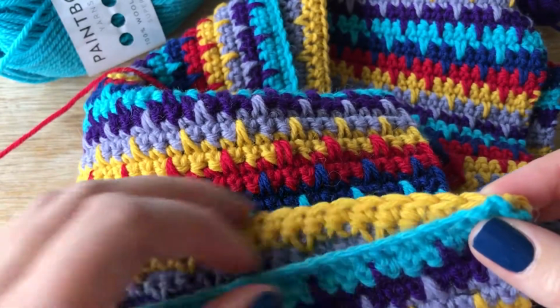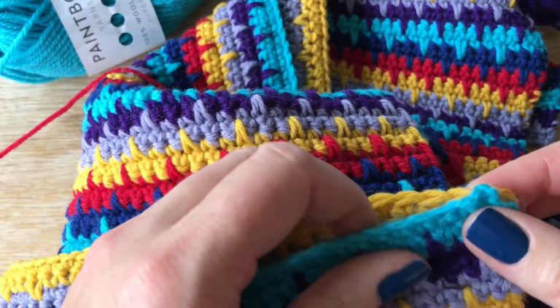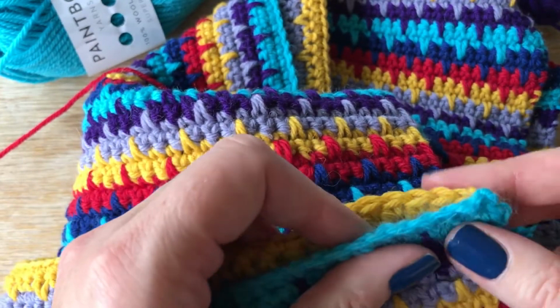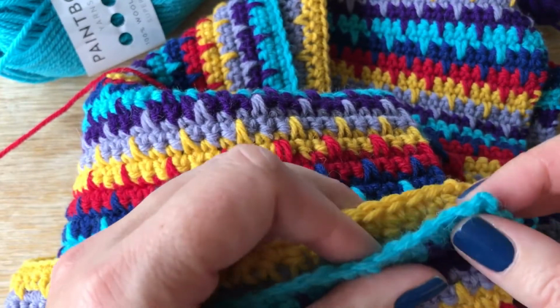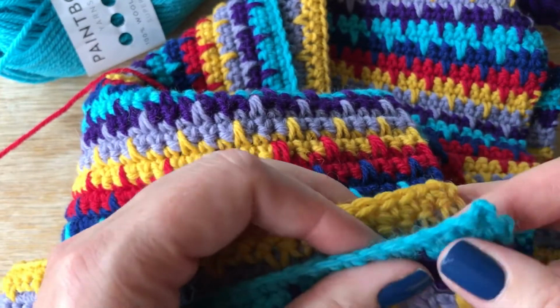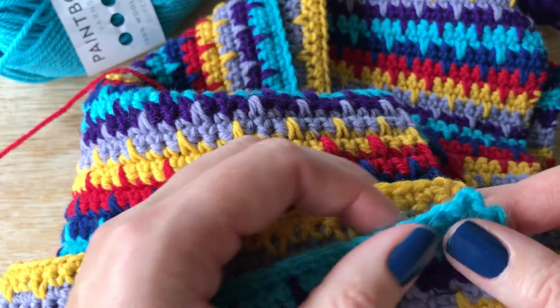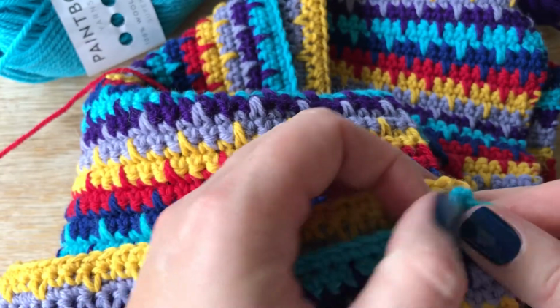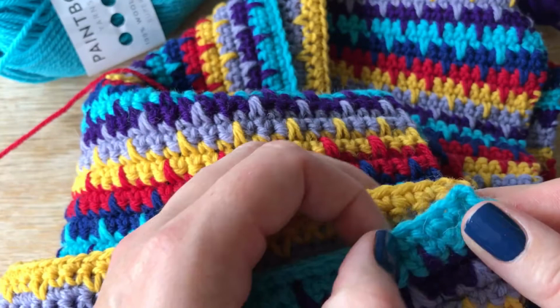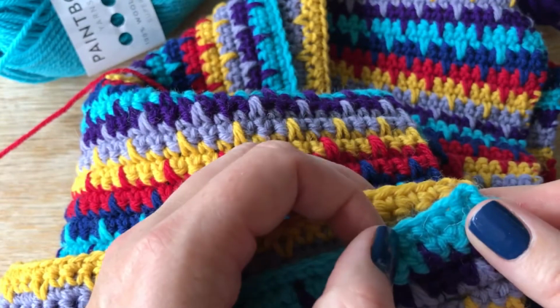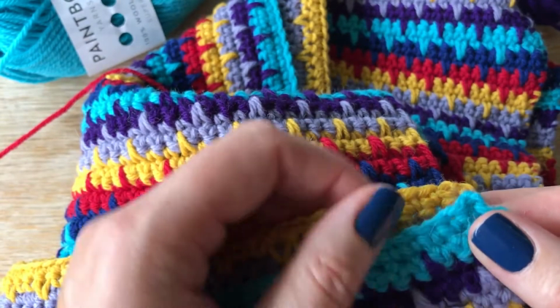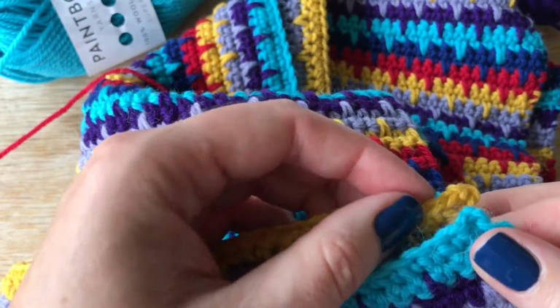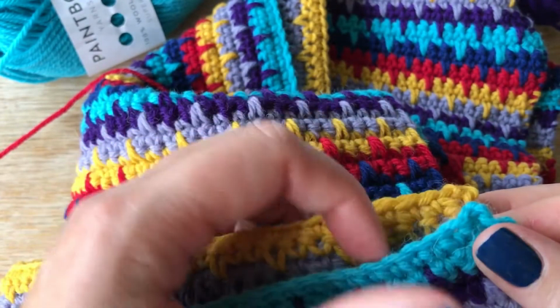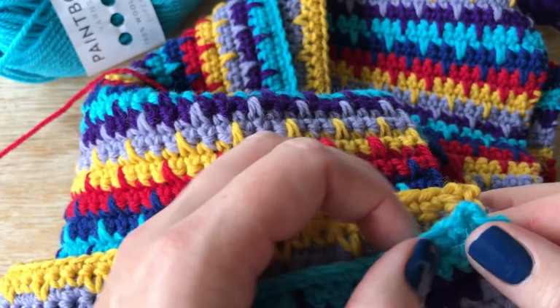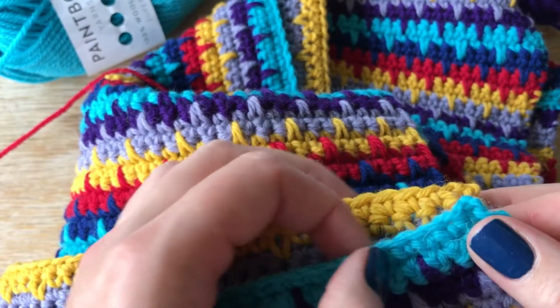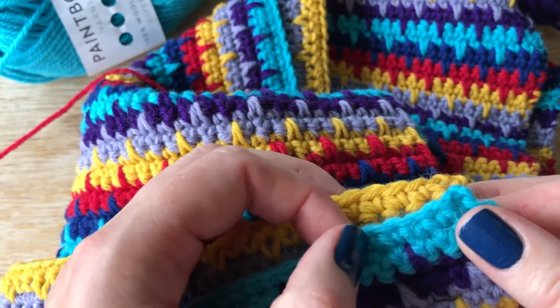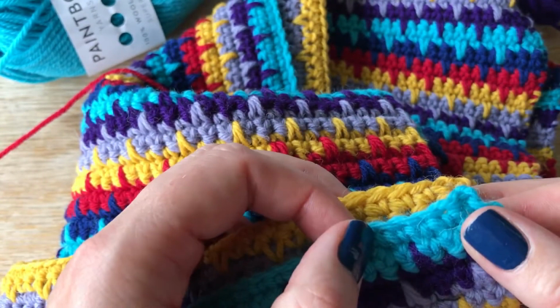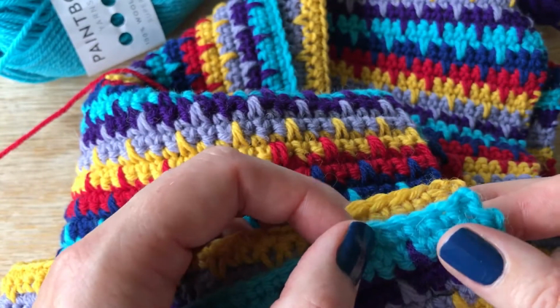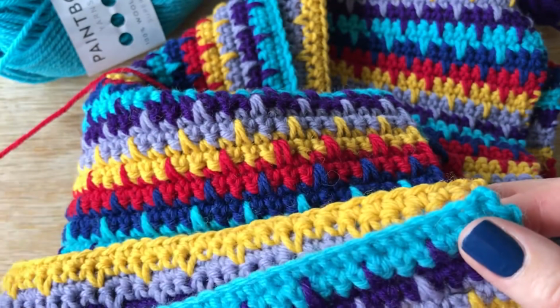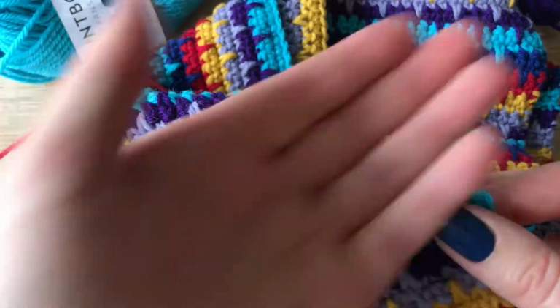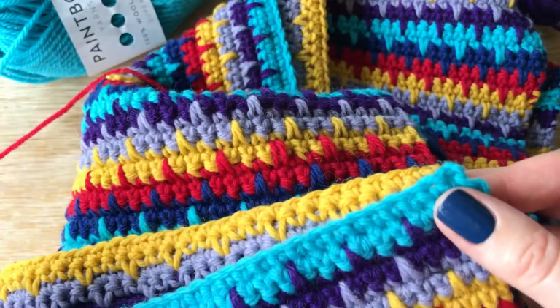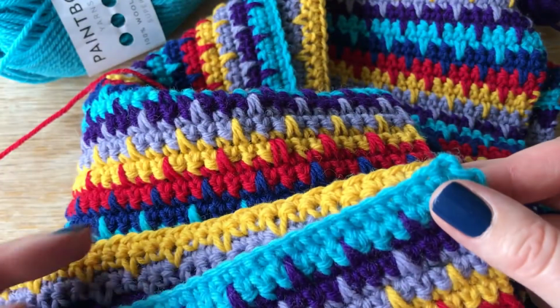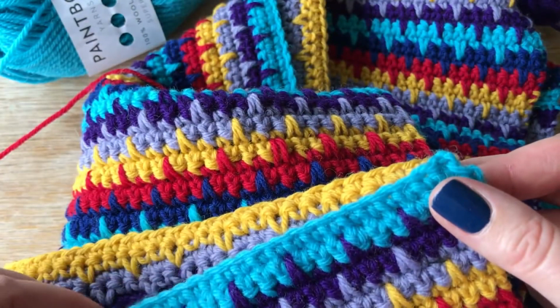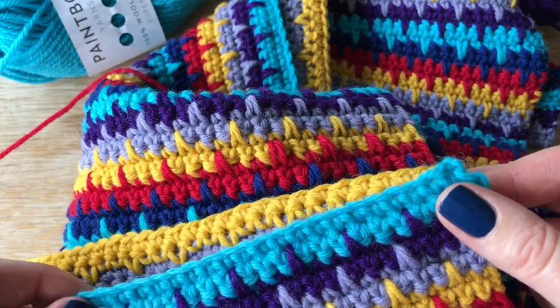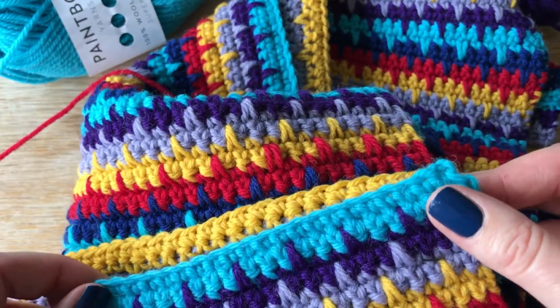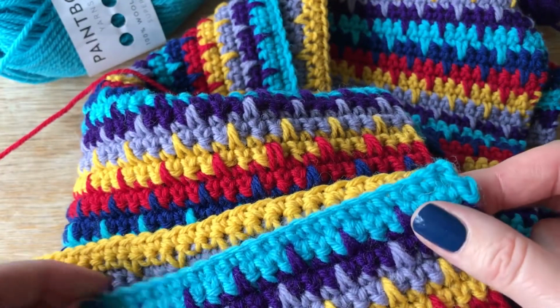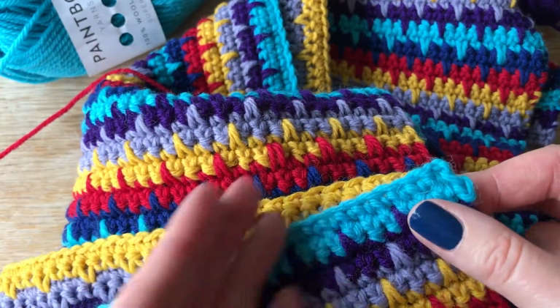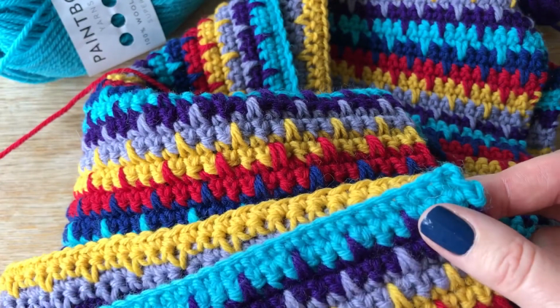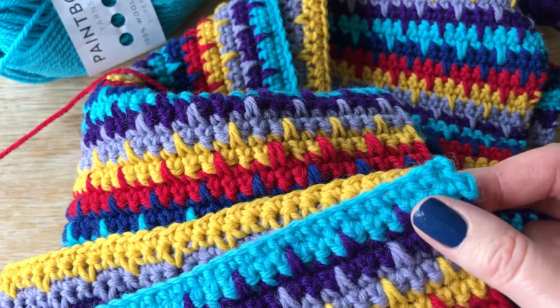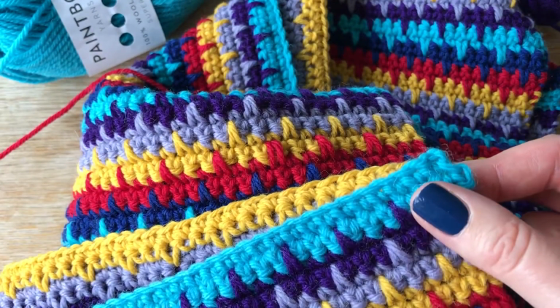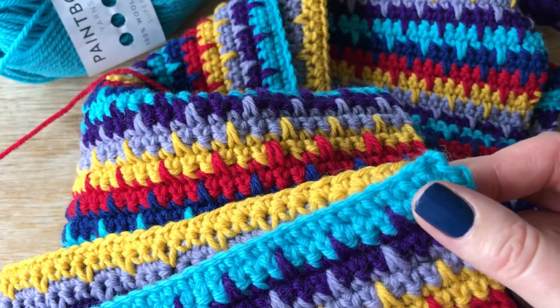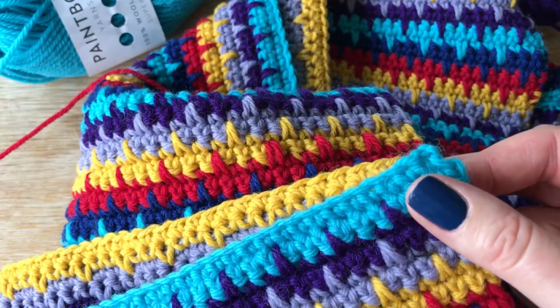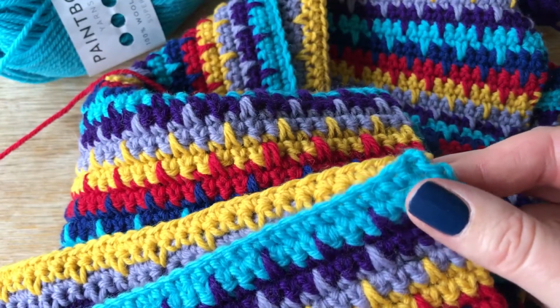If for whatever reason you do find yourself with, say, three left on this side and two on the other, just work a decrease. I wouldn't bother ripping it back for that — it will not be seen. Work a decrease a couple of stitches from the end and nobody will ever see it.